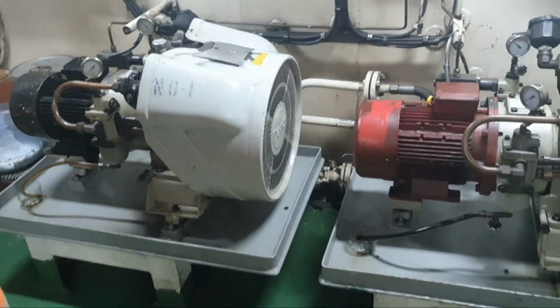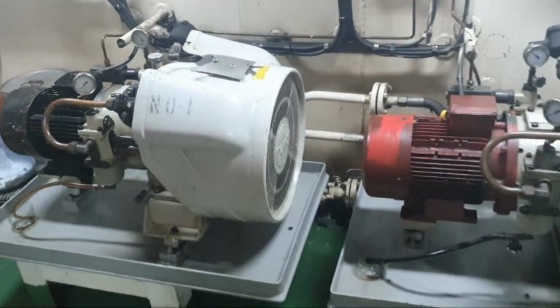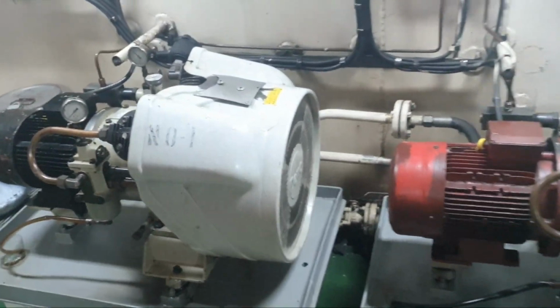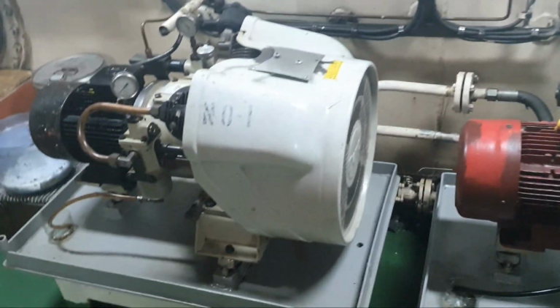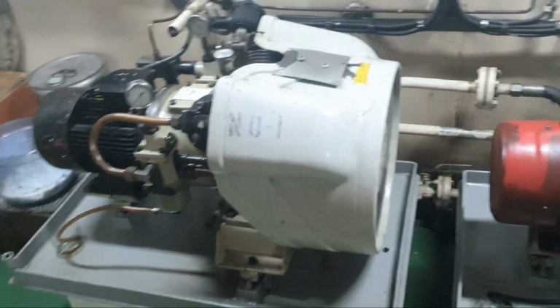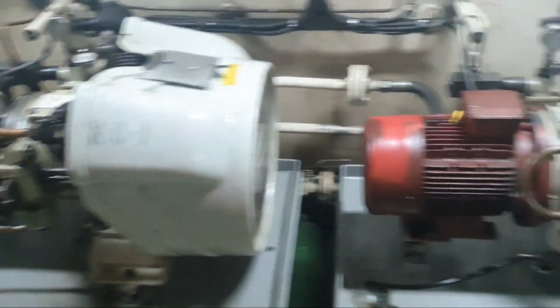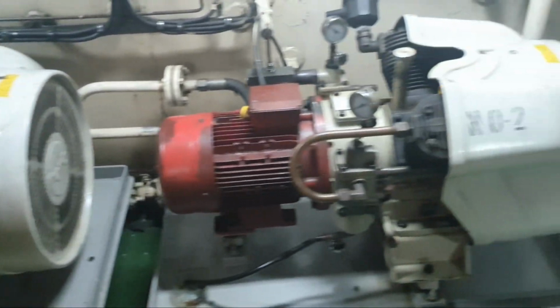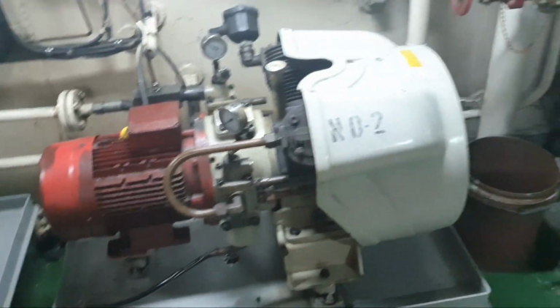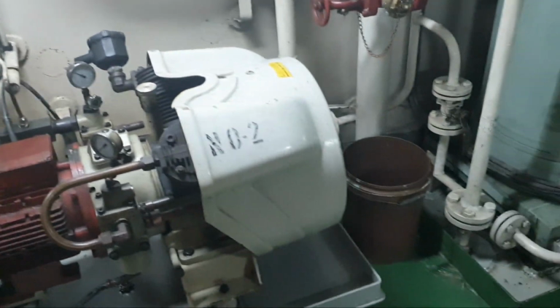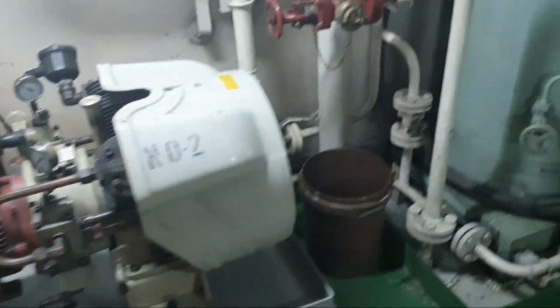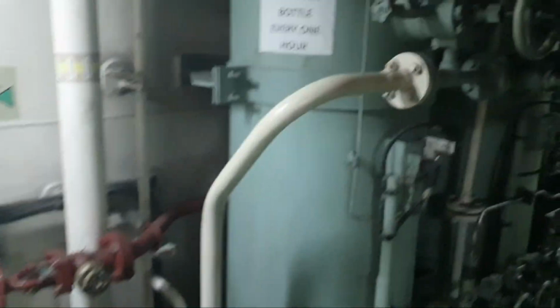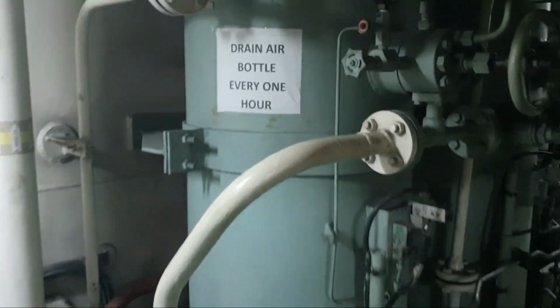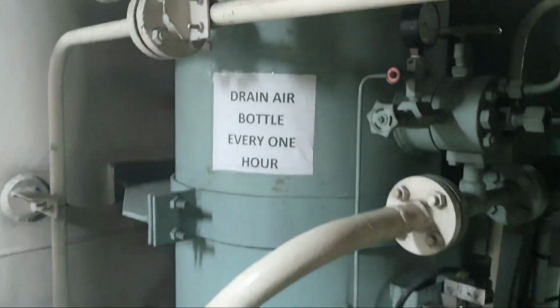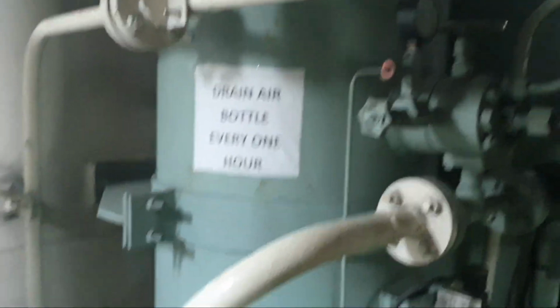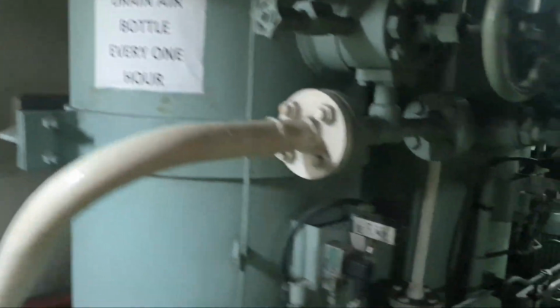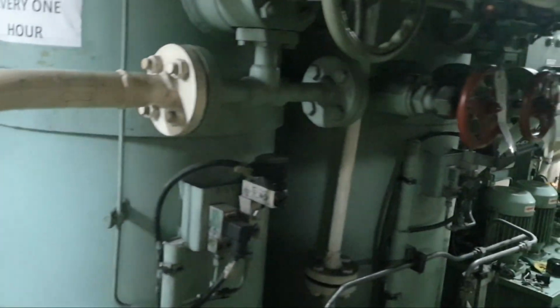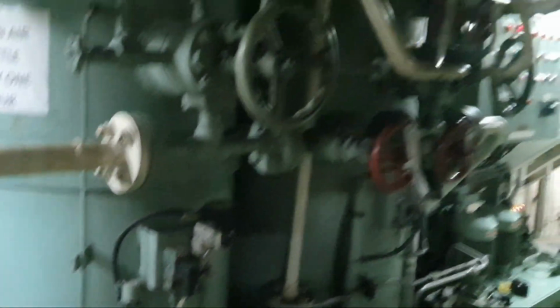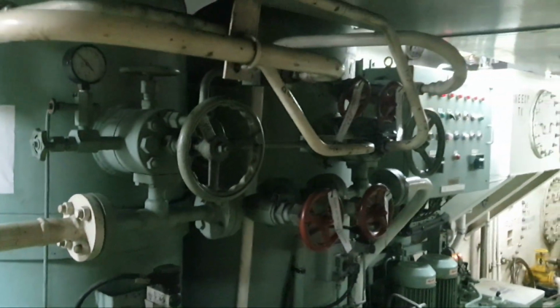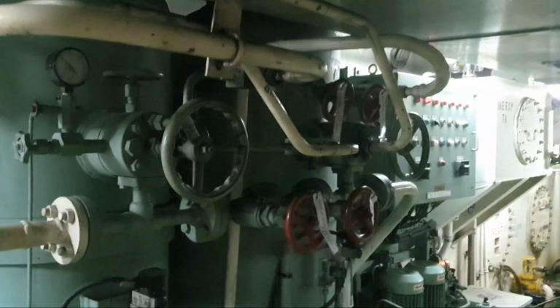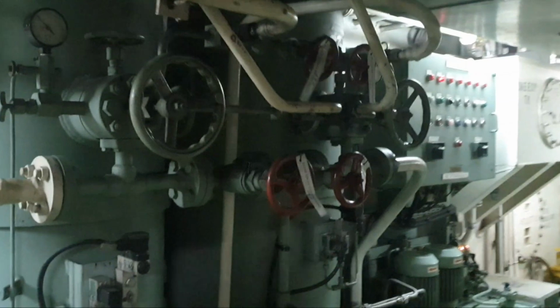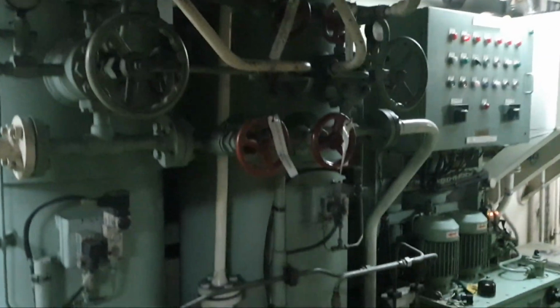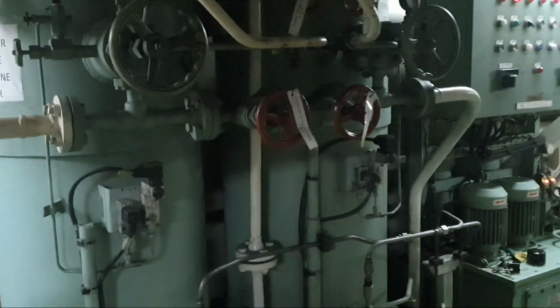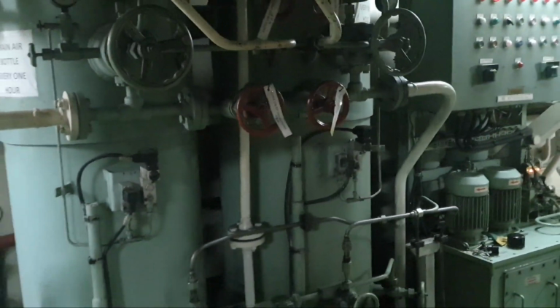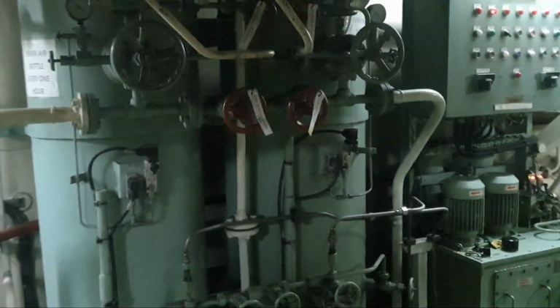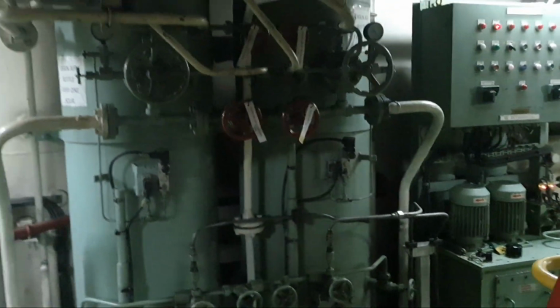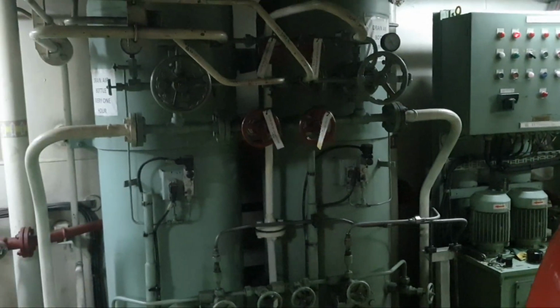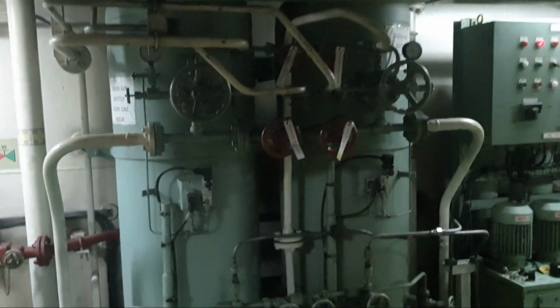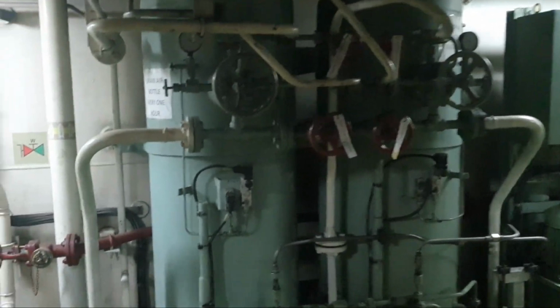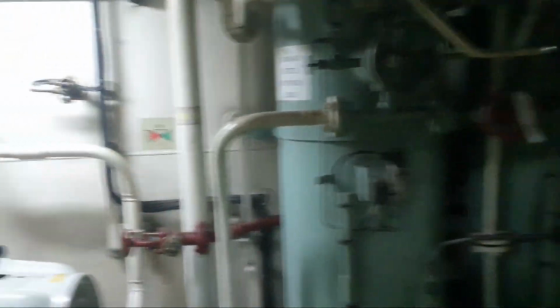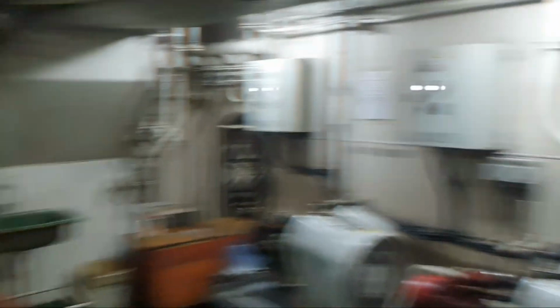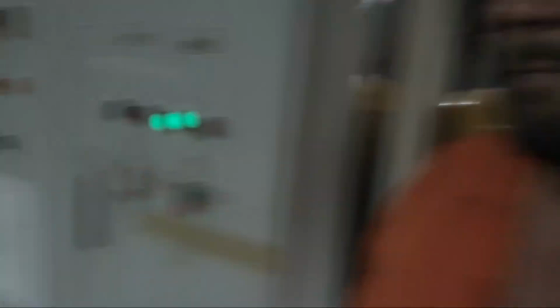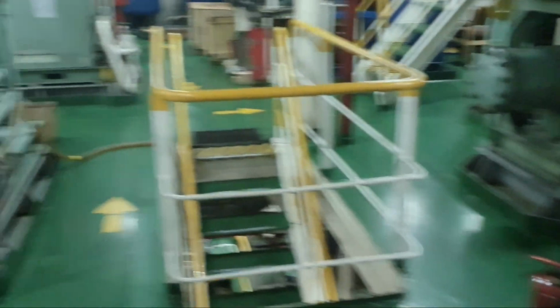This is the air compressor now — air compressor. You can see — full grip, nice. Let's go down.